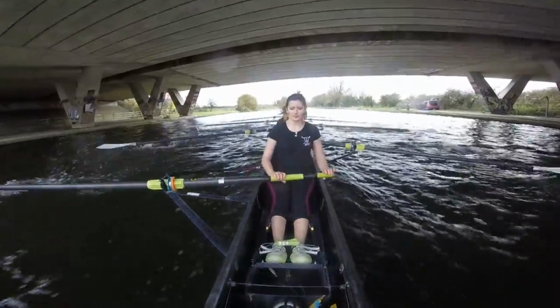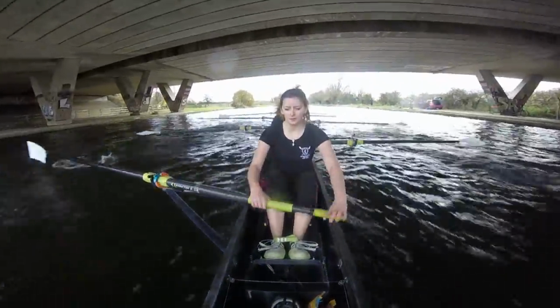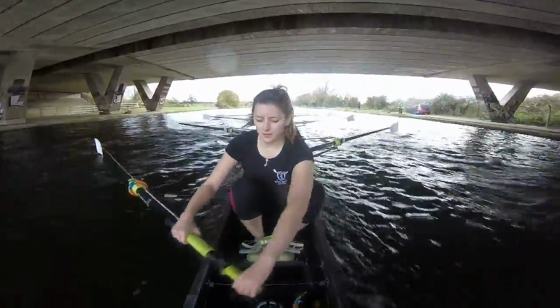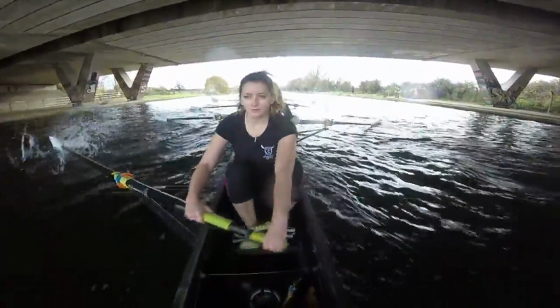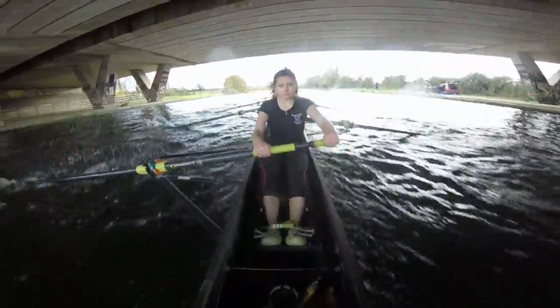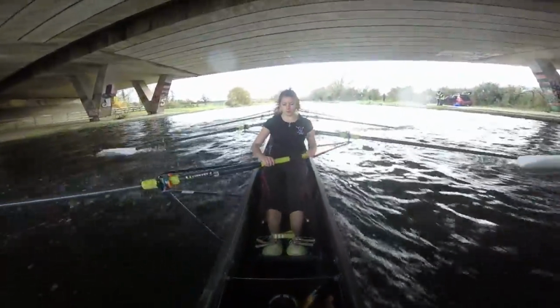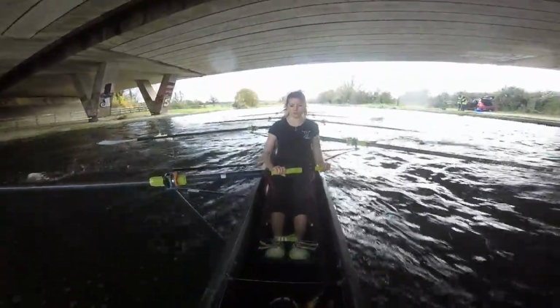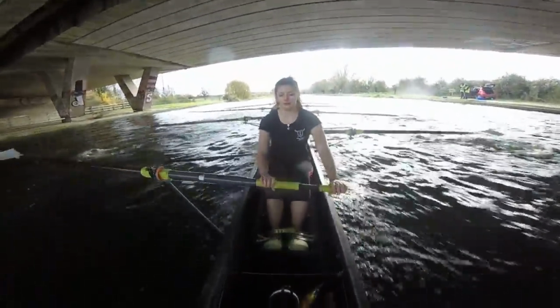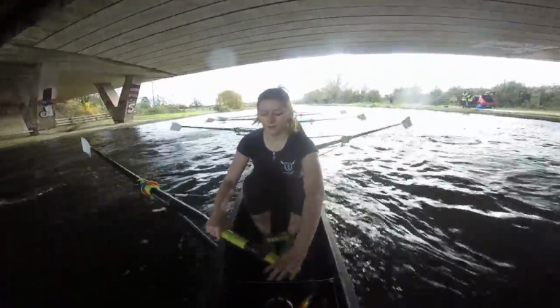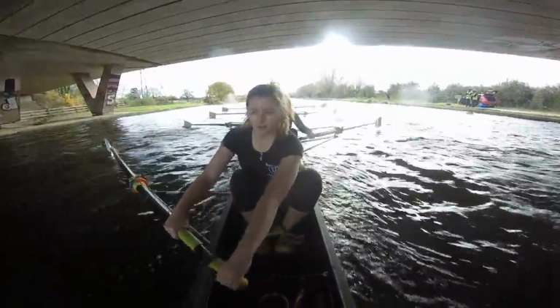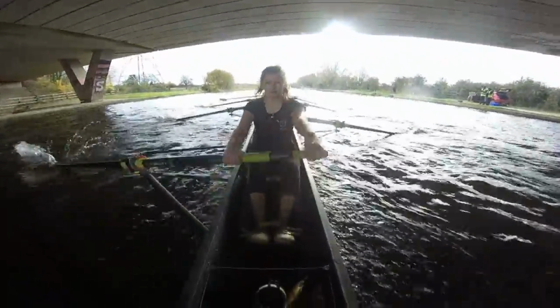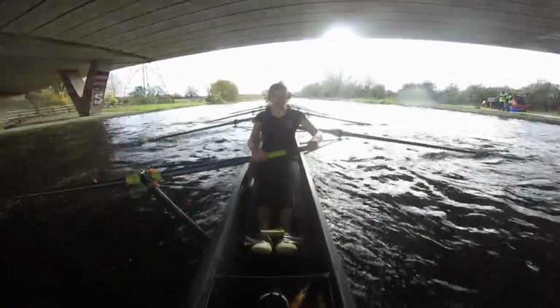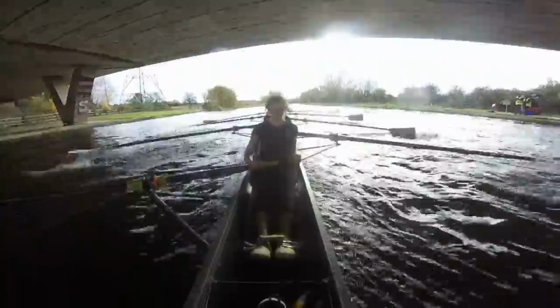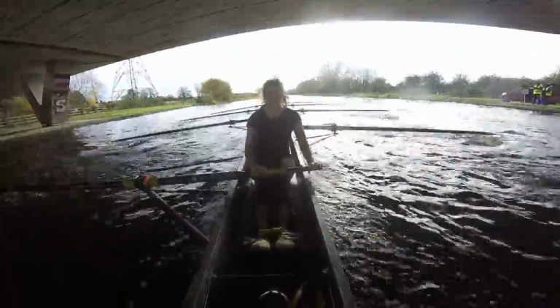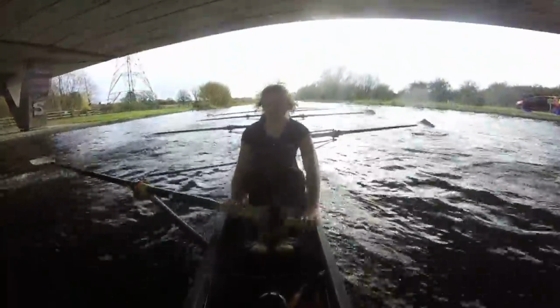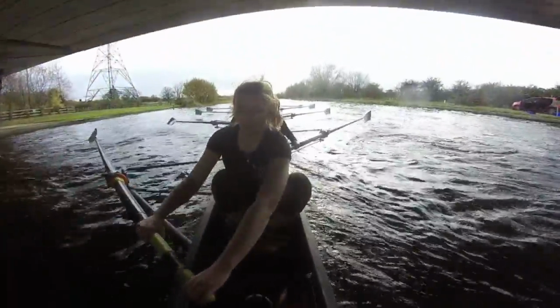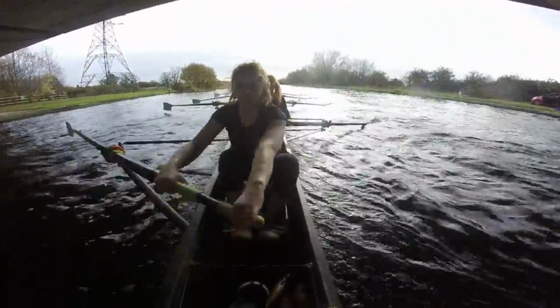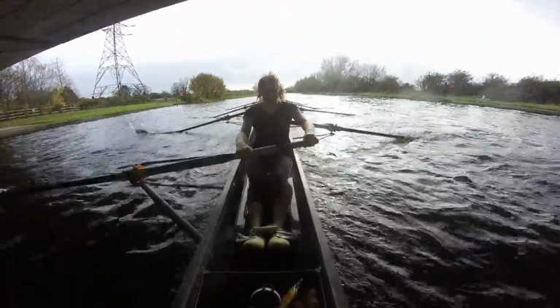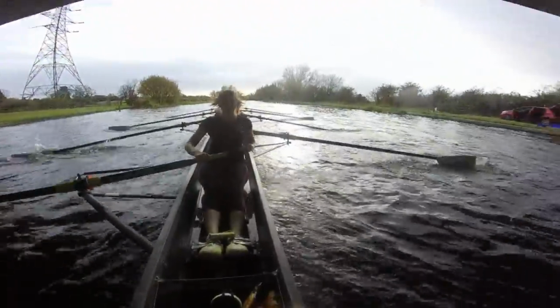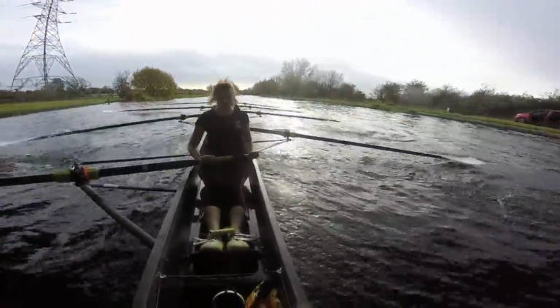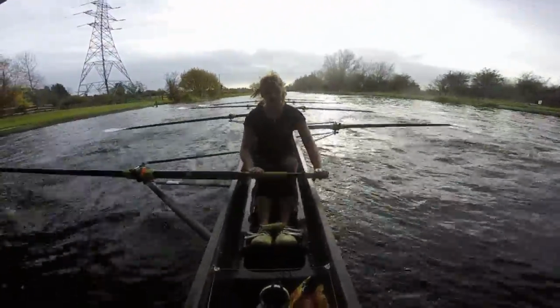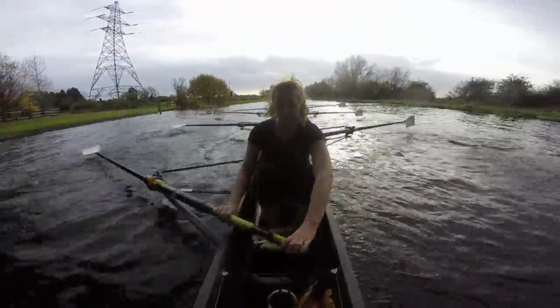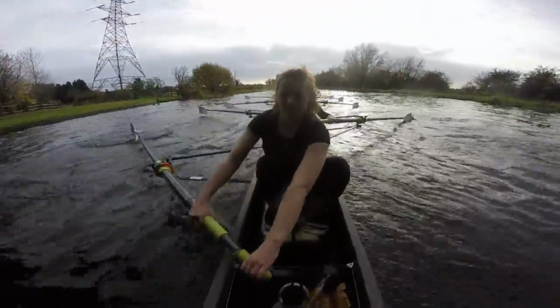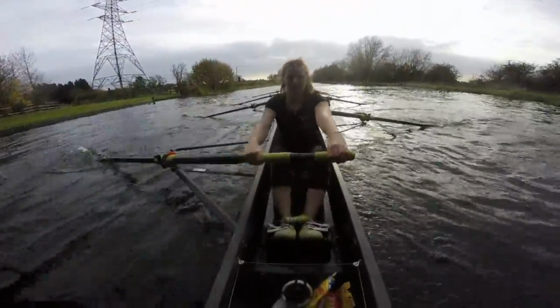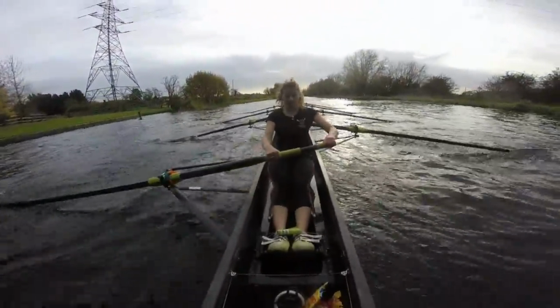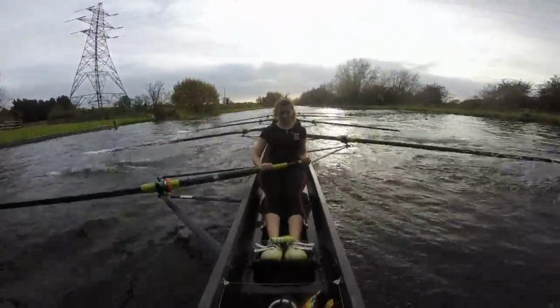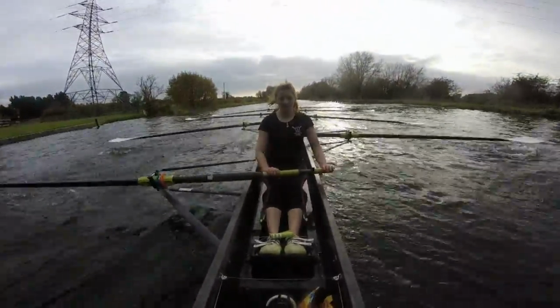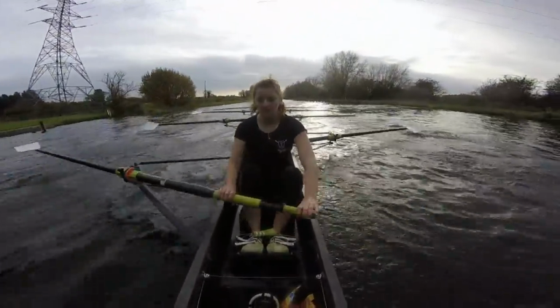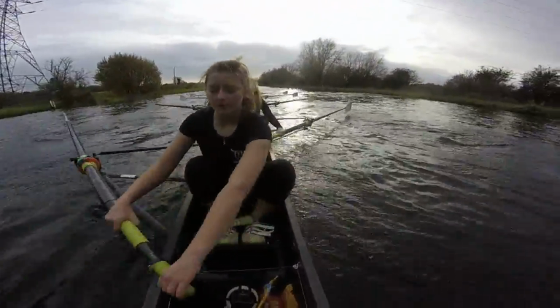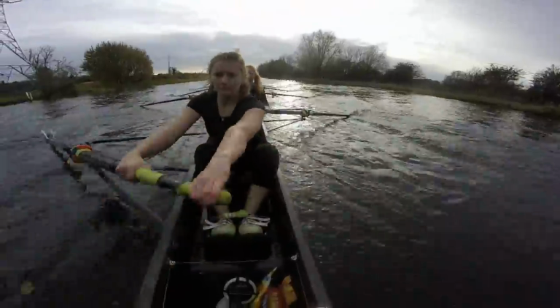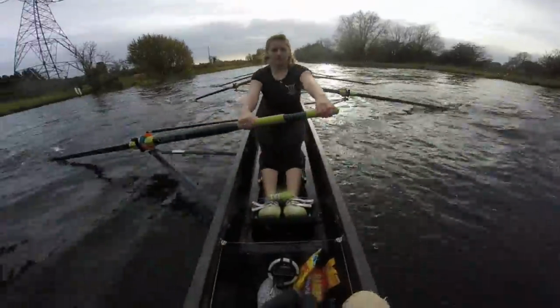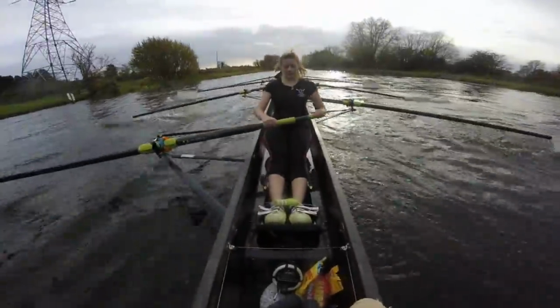Sit up tall. Sitting into the wind ladies — make sure we sit up. The head's up at the front. Loose and tall. Here's the start ladies, we're going. Heads up on the bridge. Let's move it on.